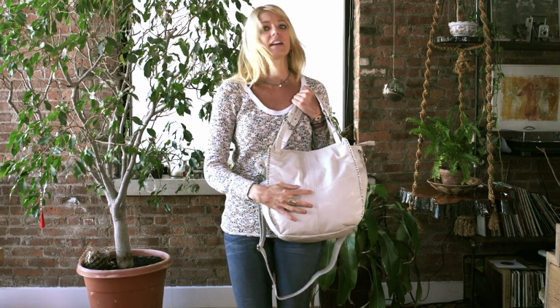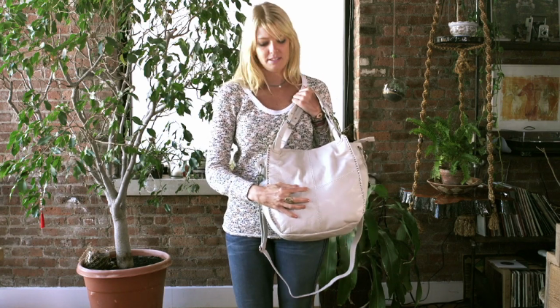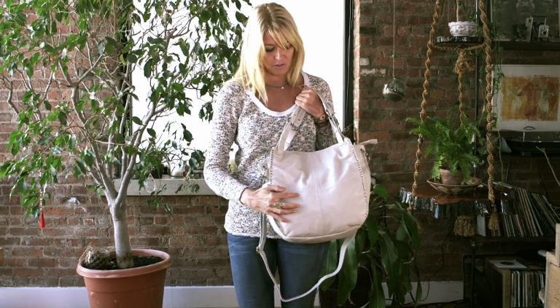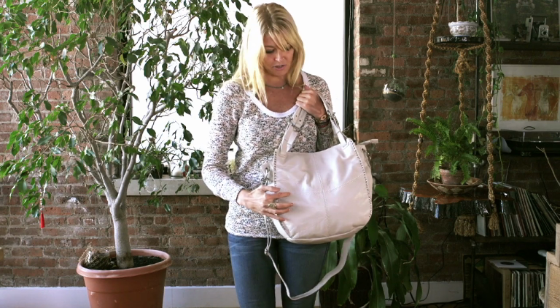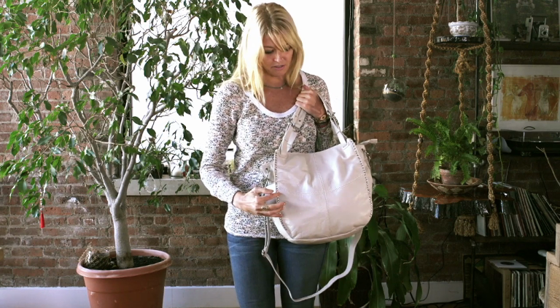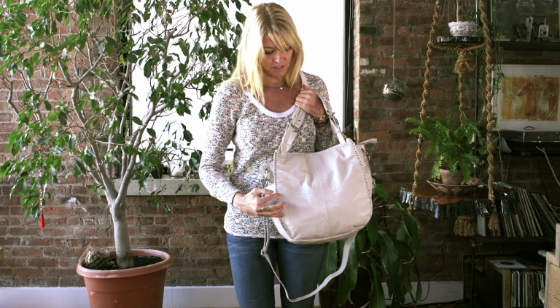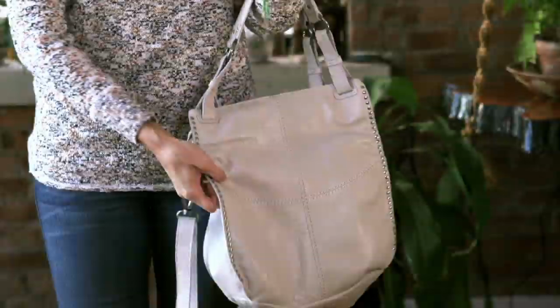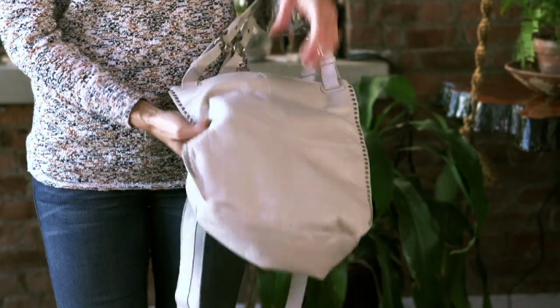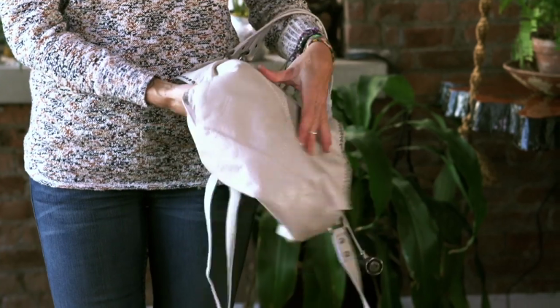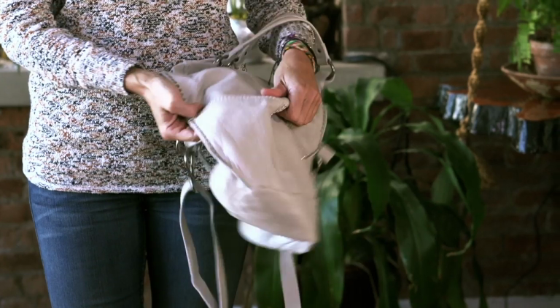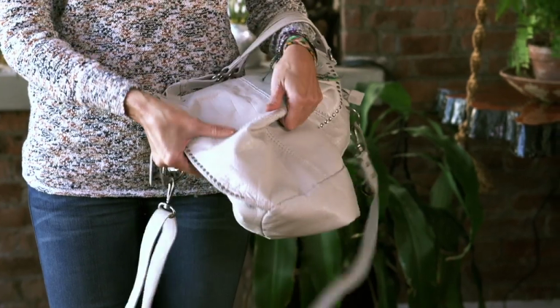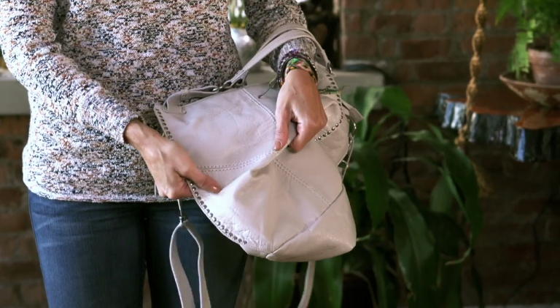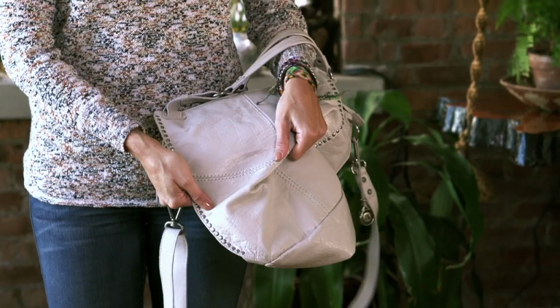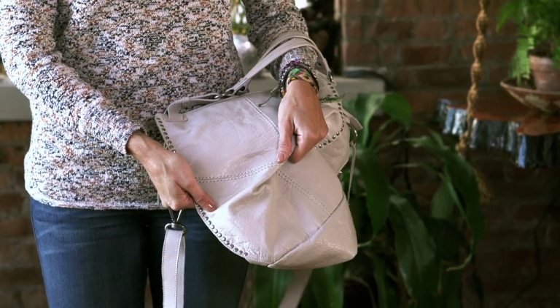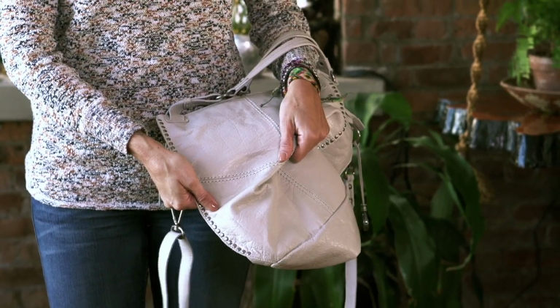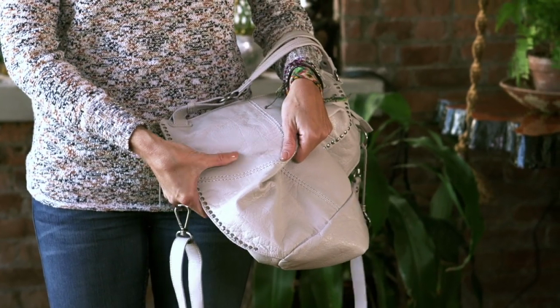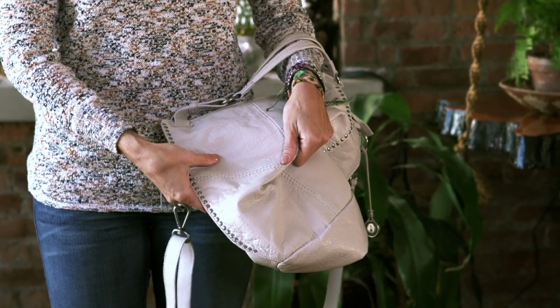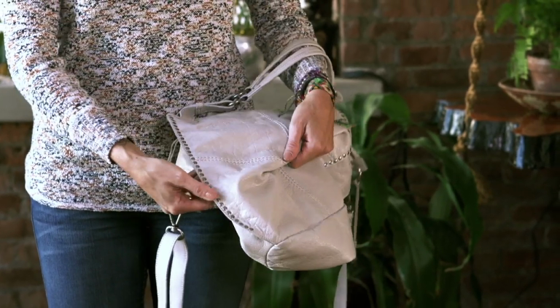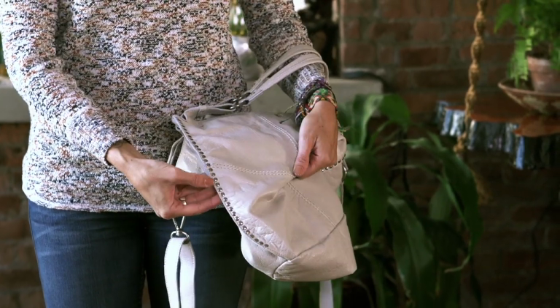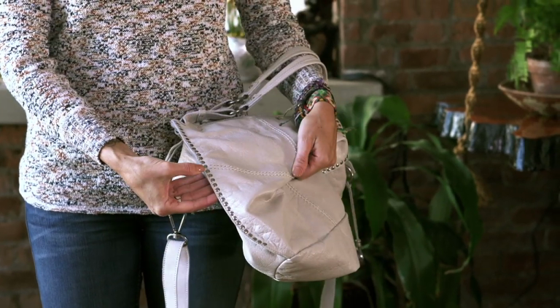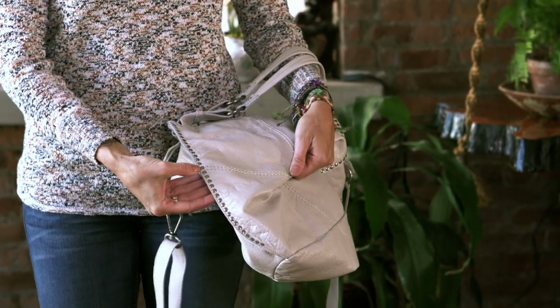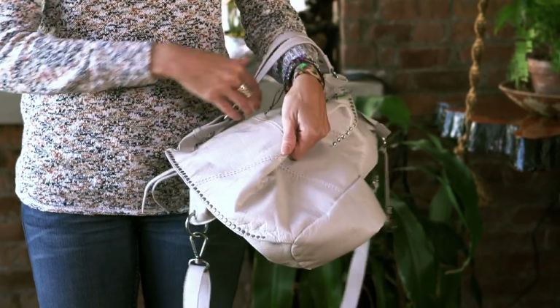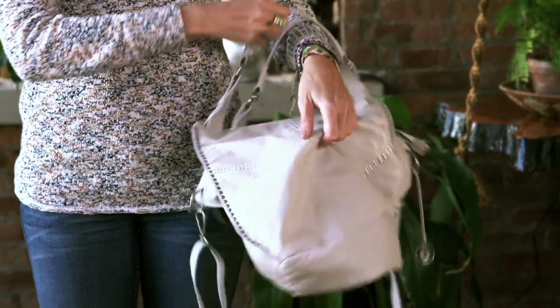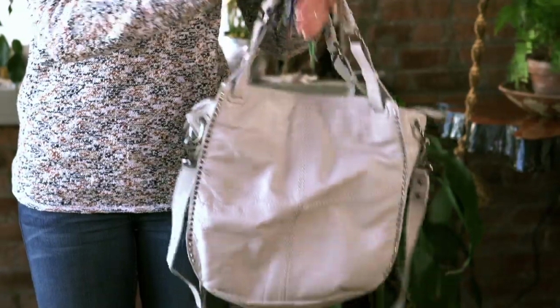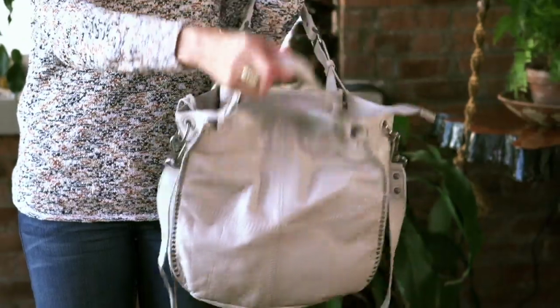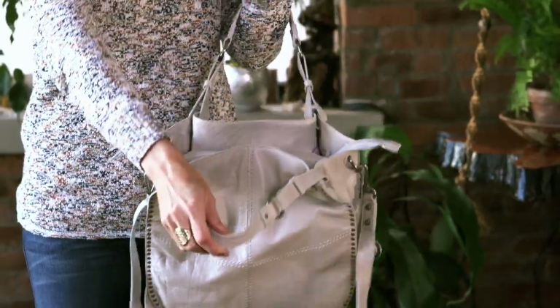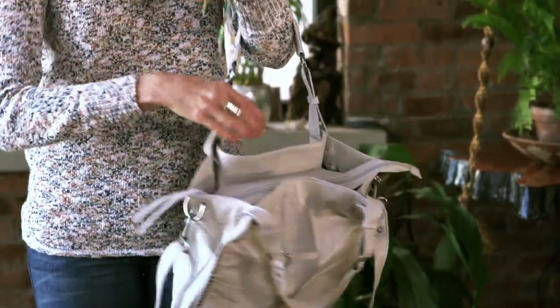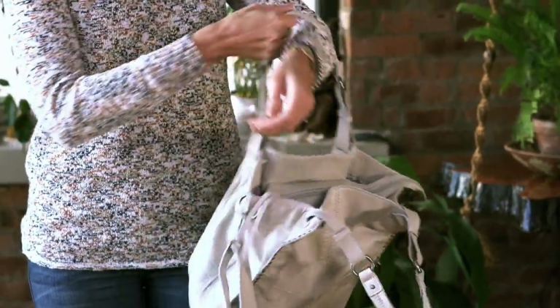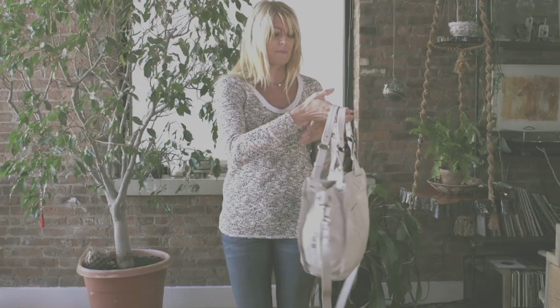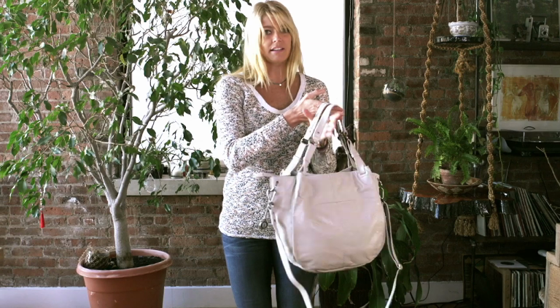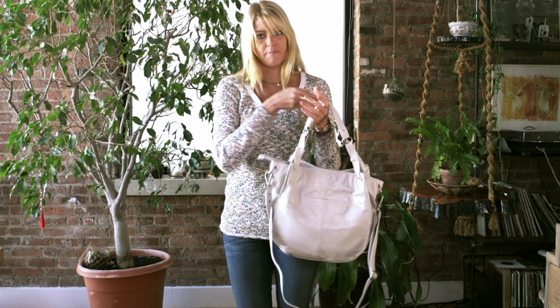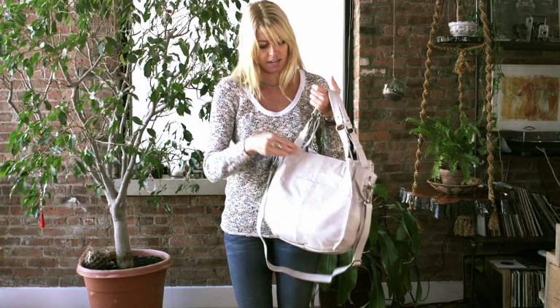It has cute stitching, really soft glazed leather, and grommets on the side — silver grommets. It also has a back slit pocket.